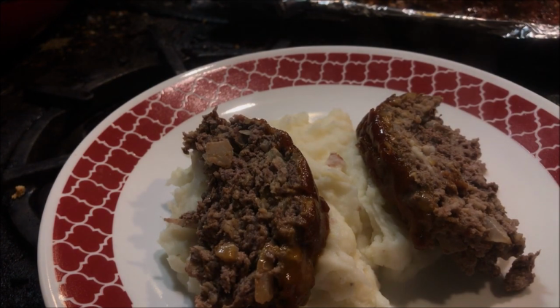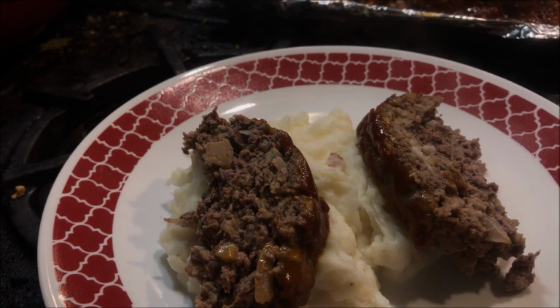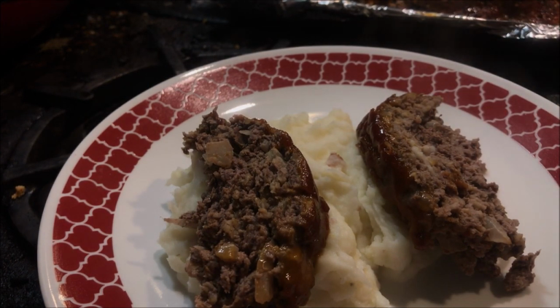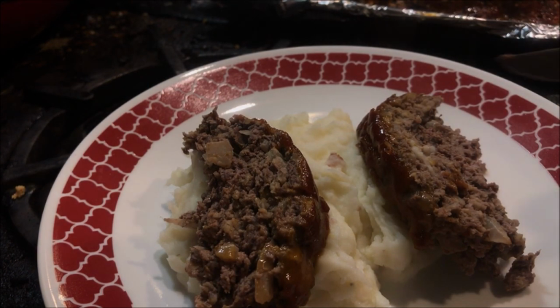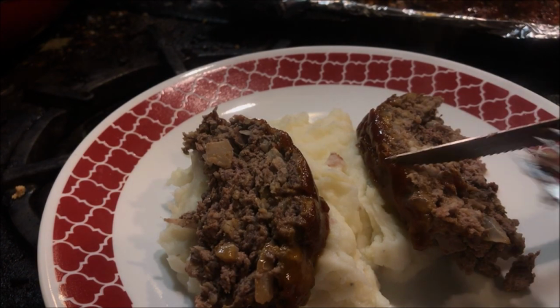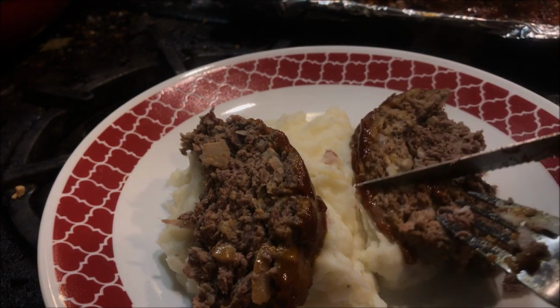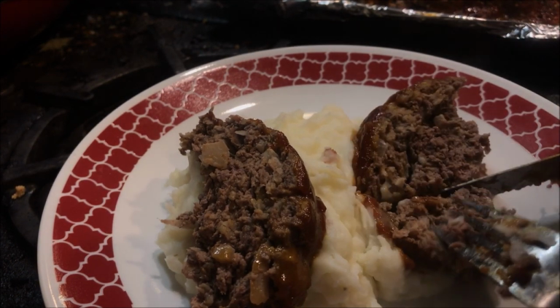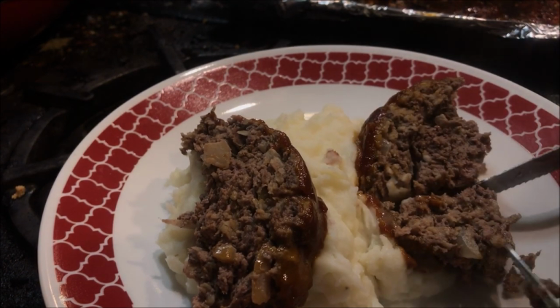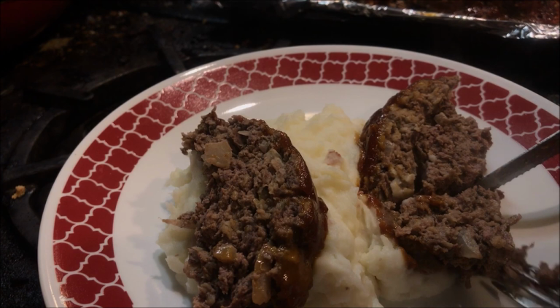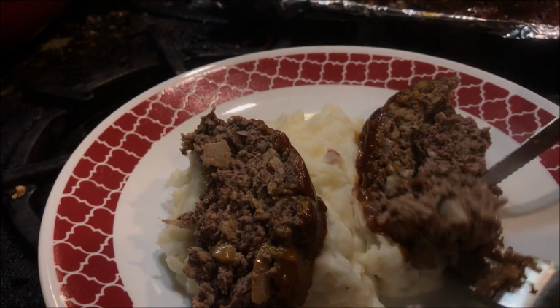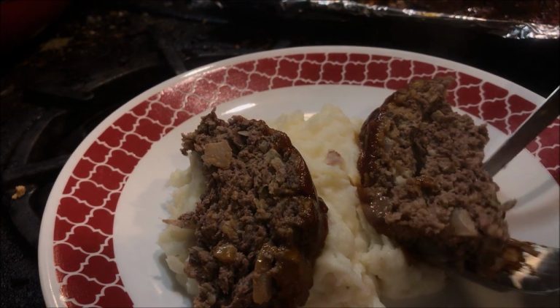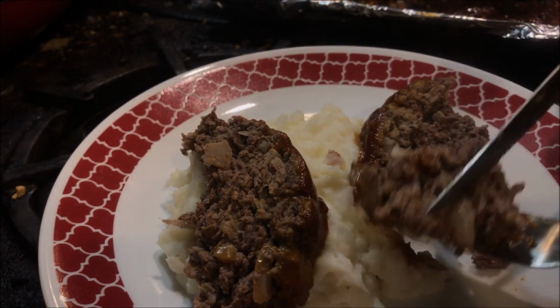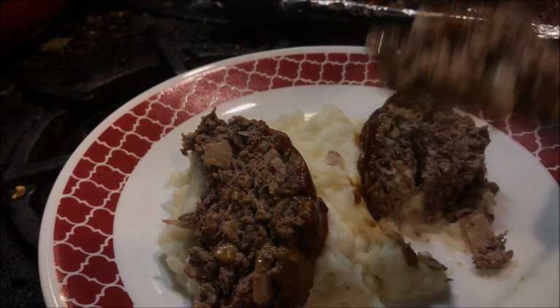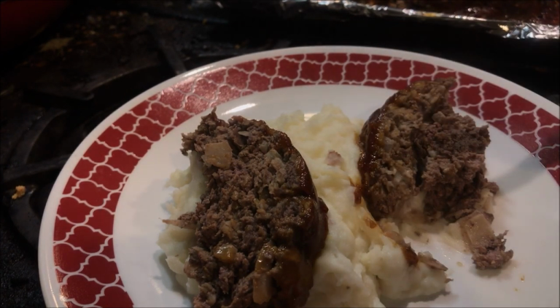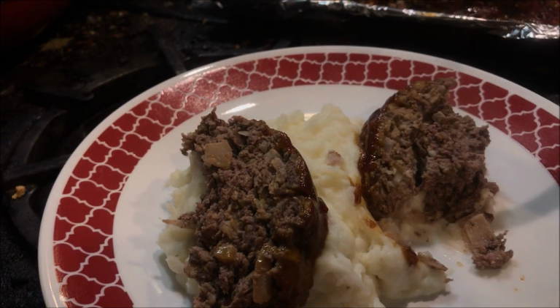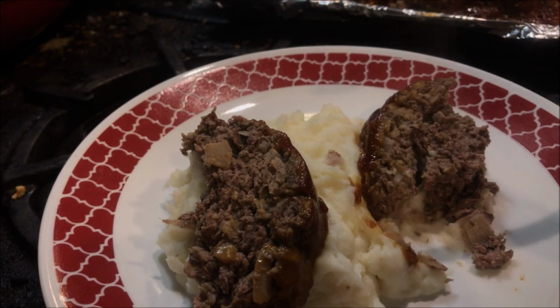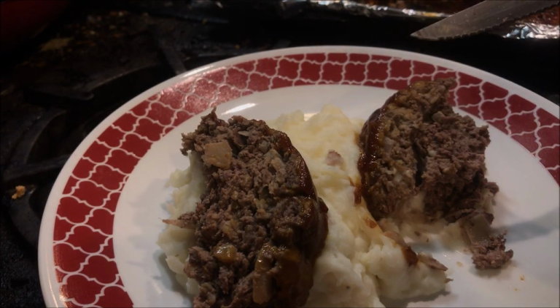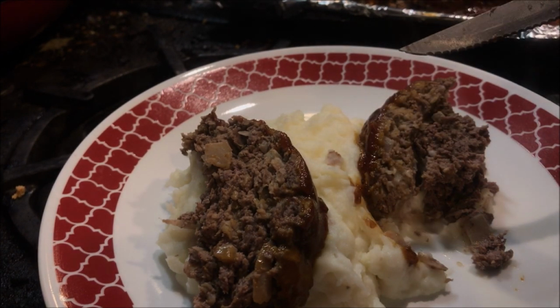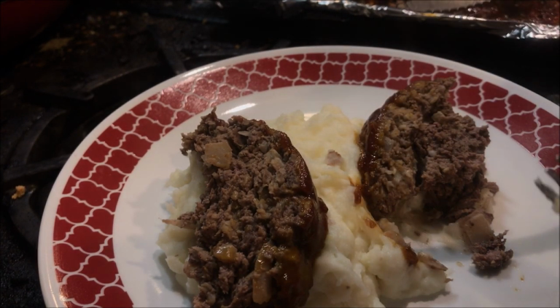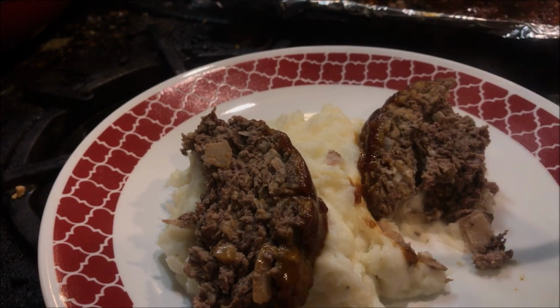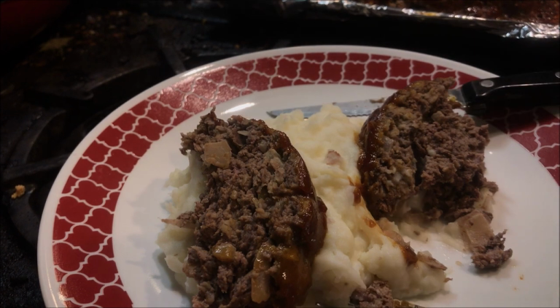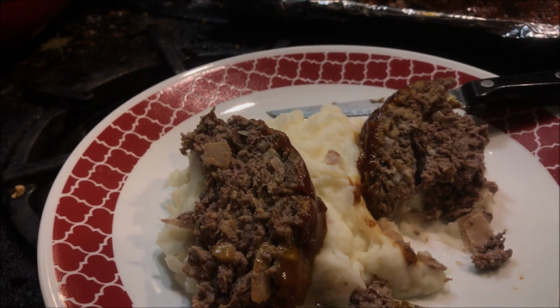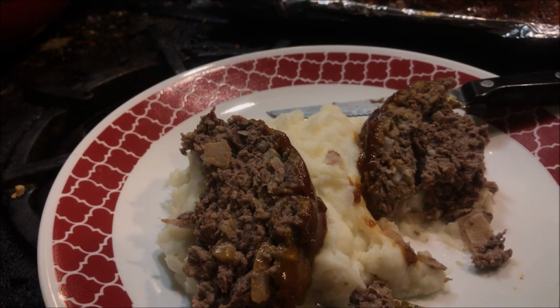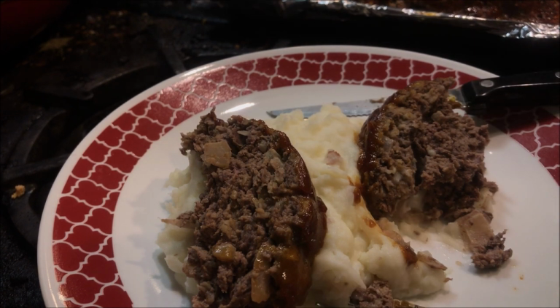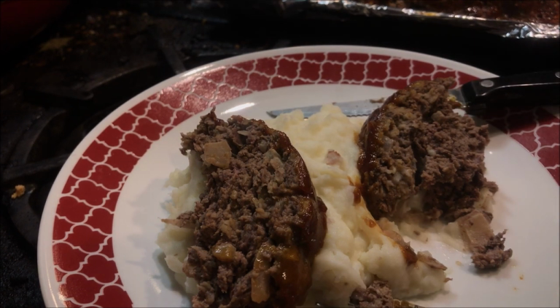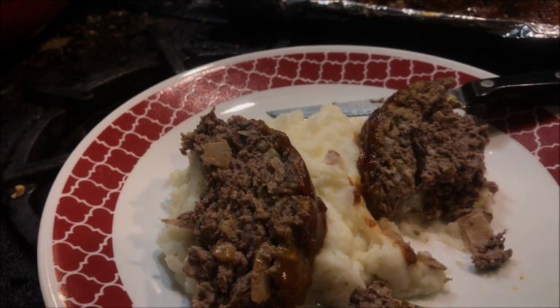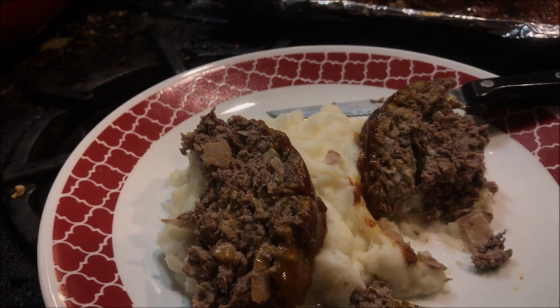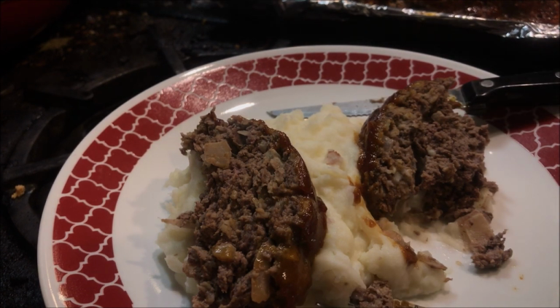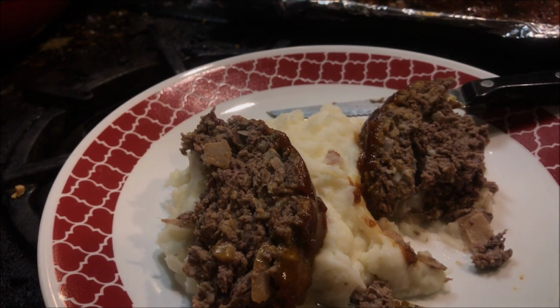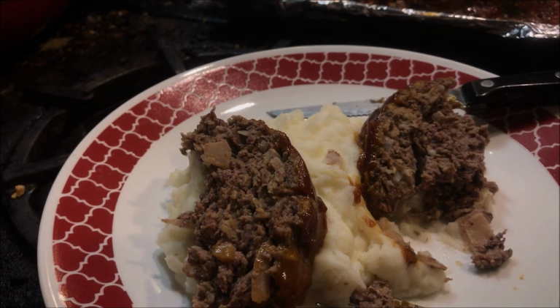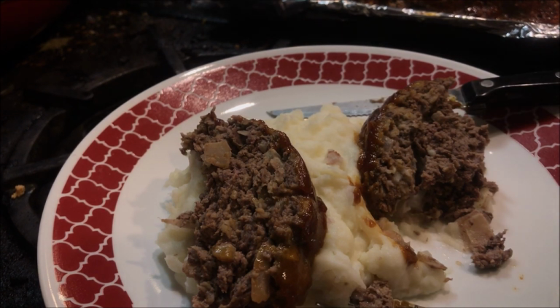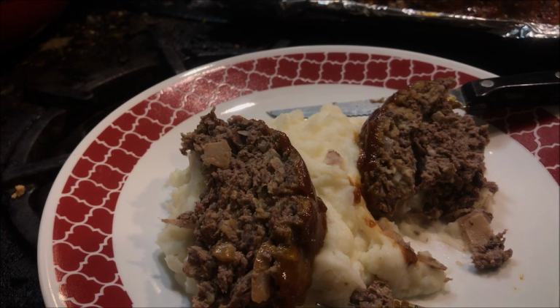Just a beautiful meatloaf with some mashed potatoes. Oh man, that's good. If you like this one go ahead and give it the thumbs up and click subscribe. This has been MI Adventure Life. Thanks for watching guys.